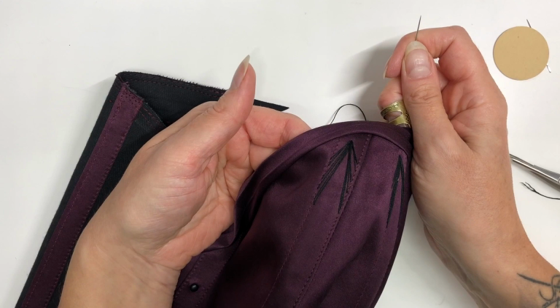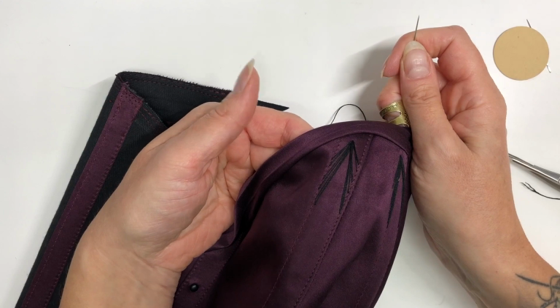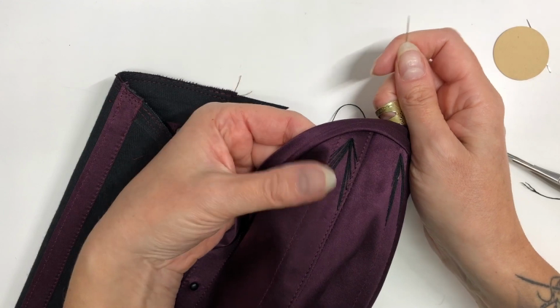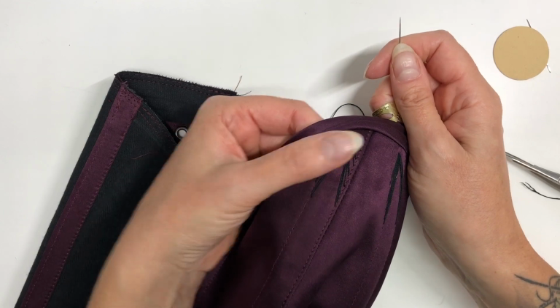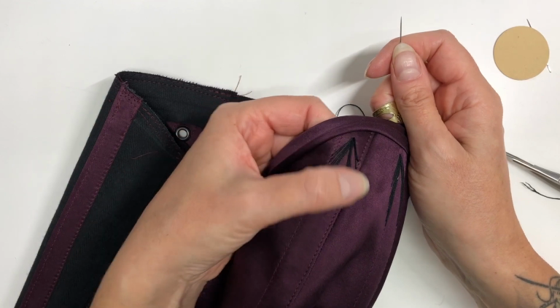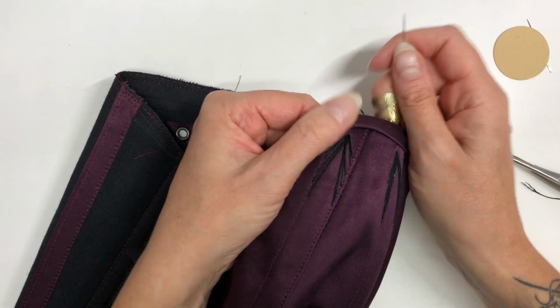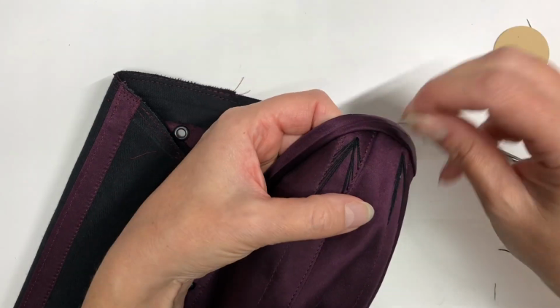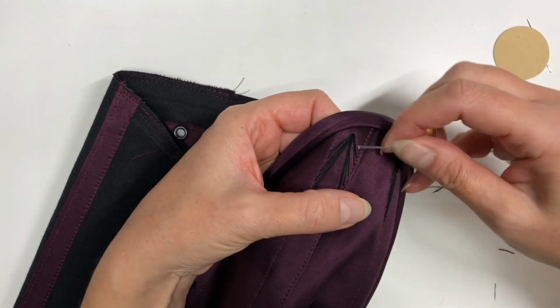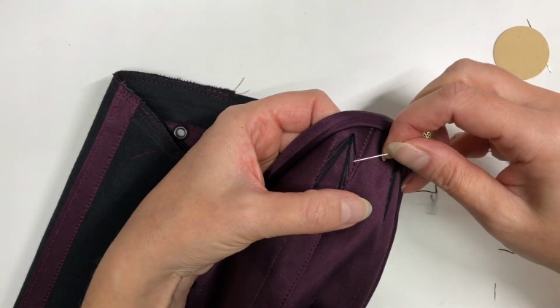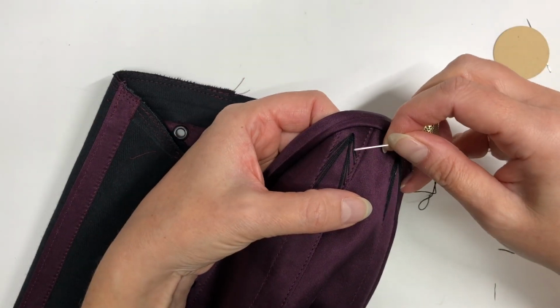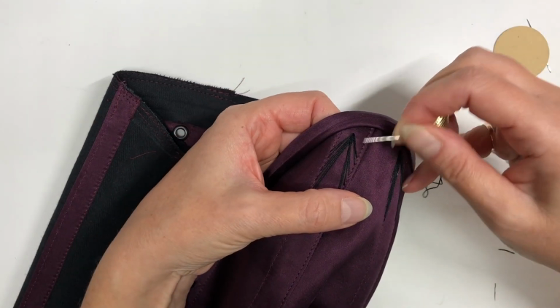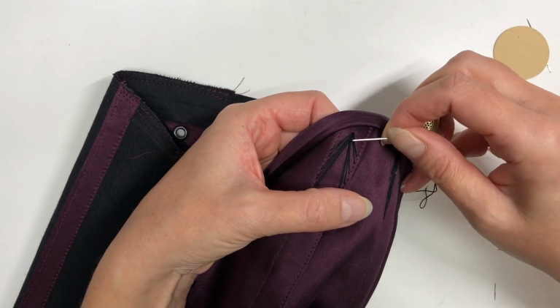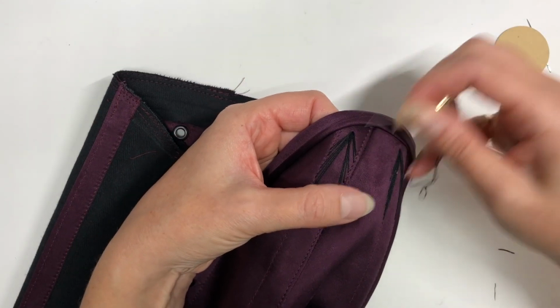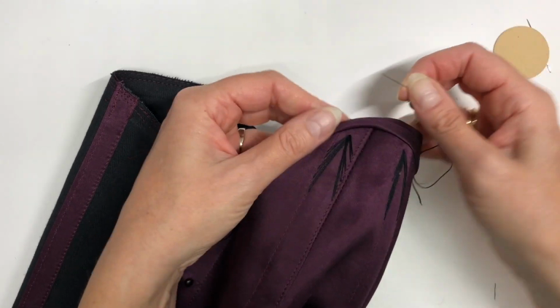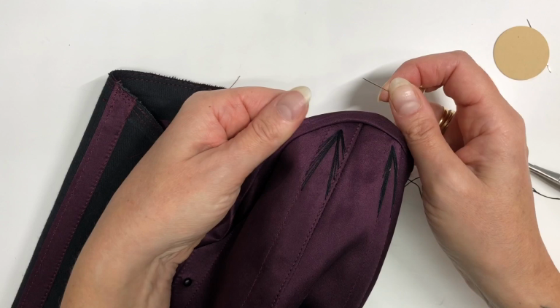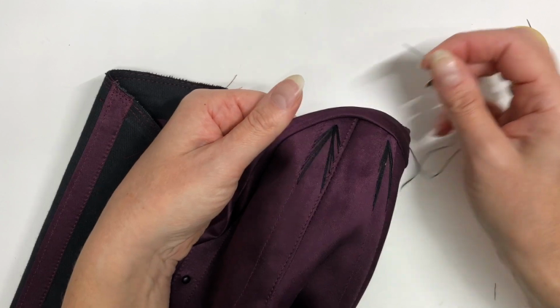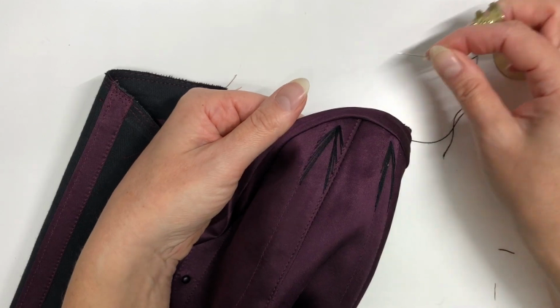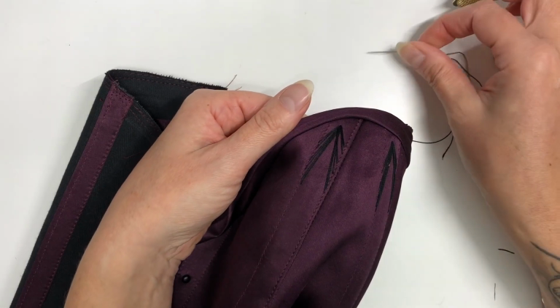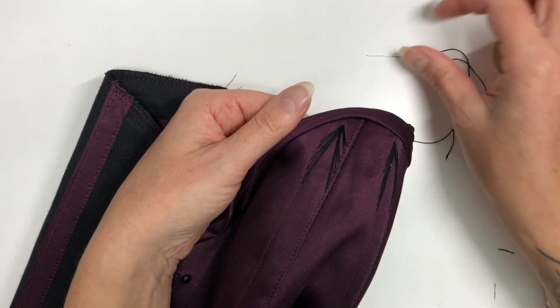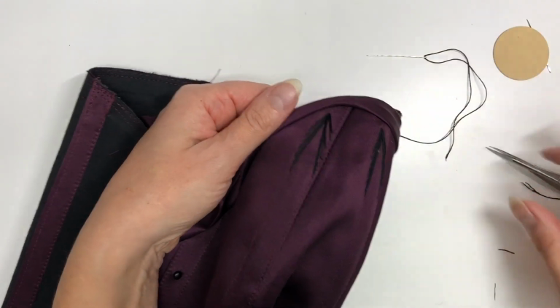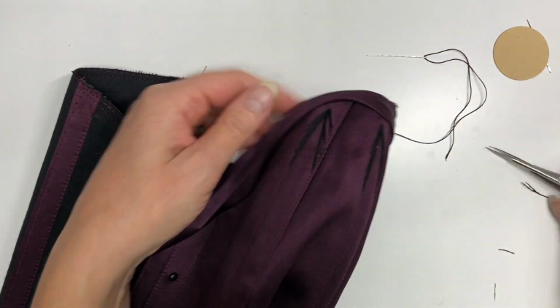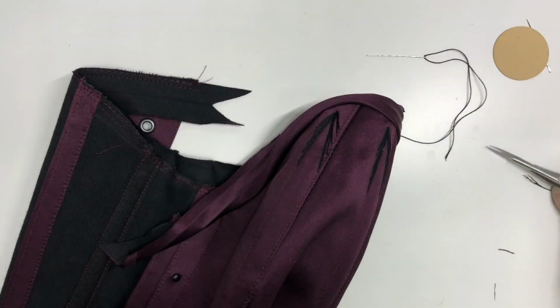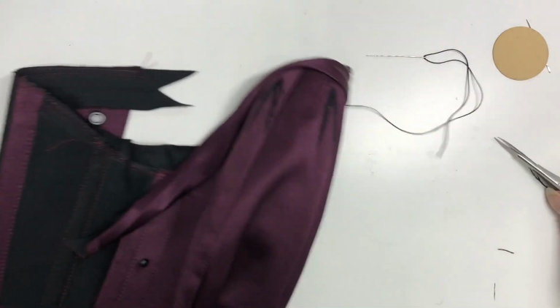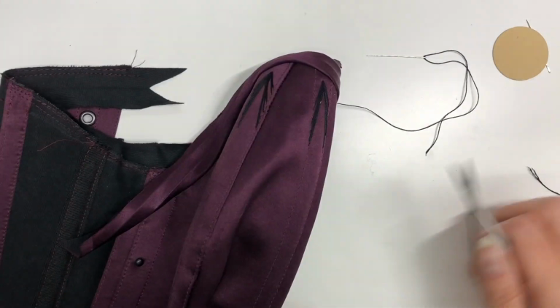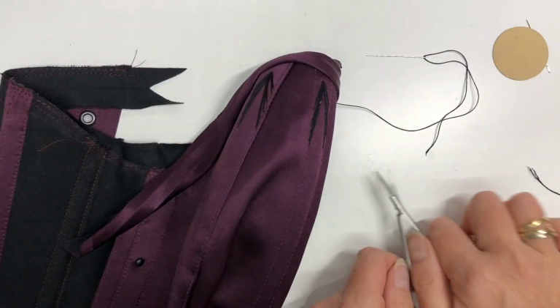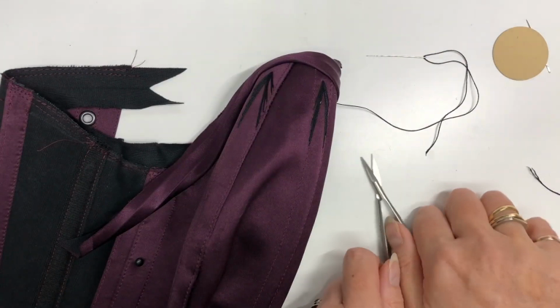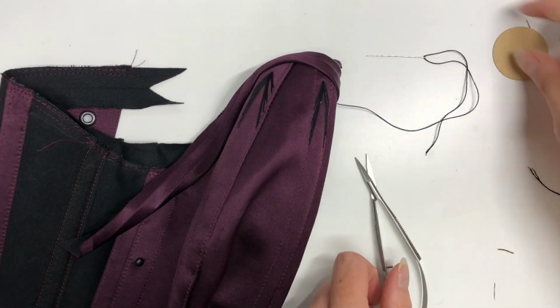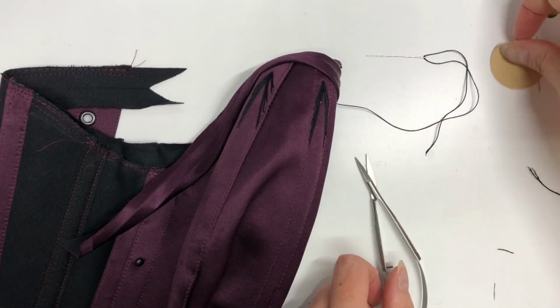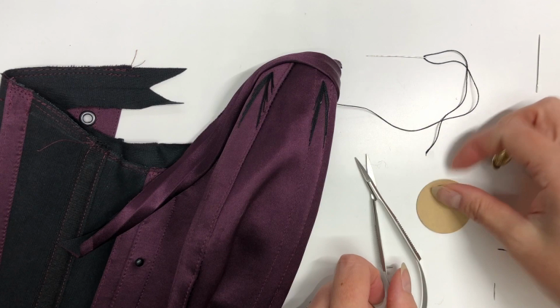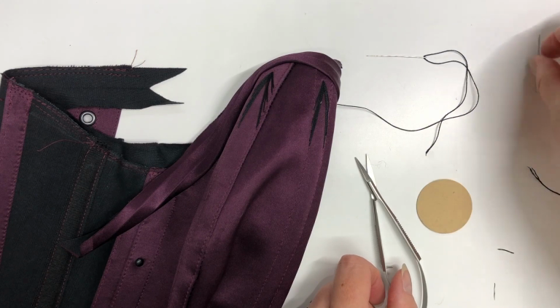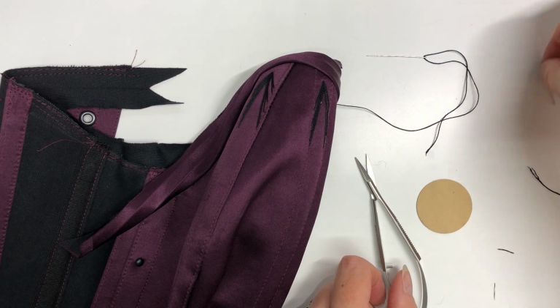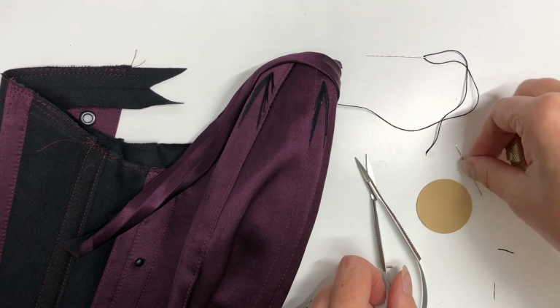And that's it, finished! All I need to do now is finish off the back, finish off the binding, and then this corset is finished. Remember, all these tools you can get in the SewCurvy shop.